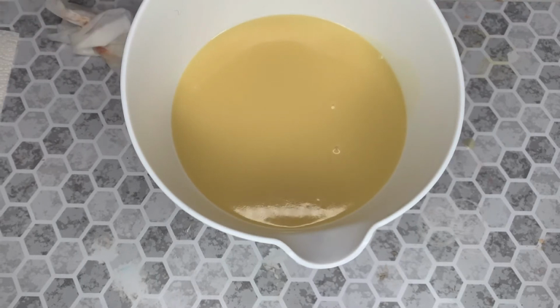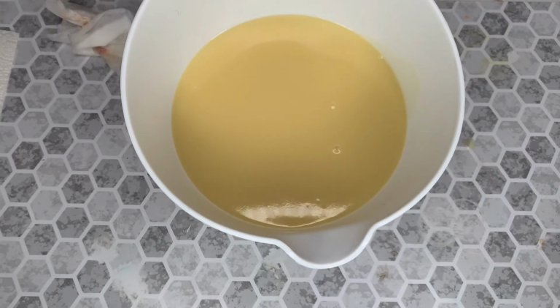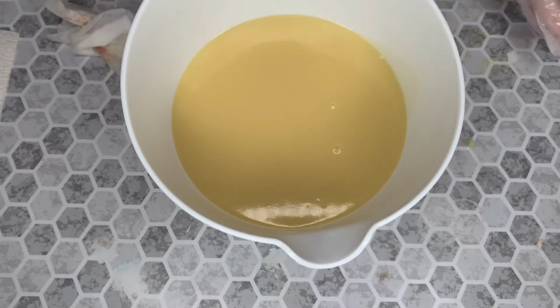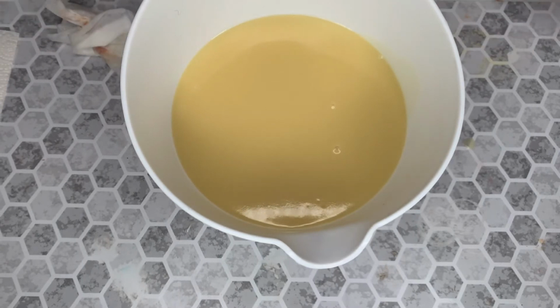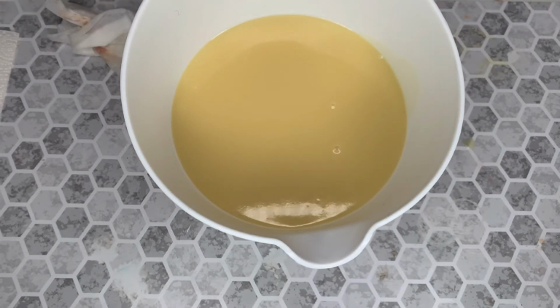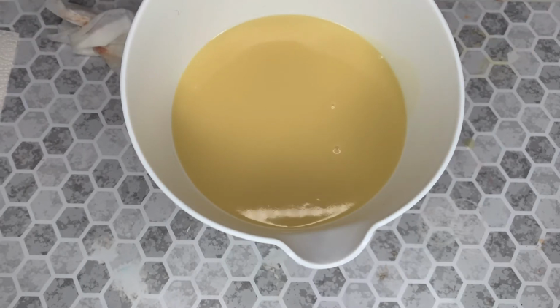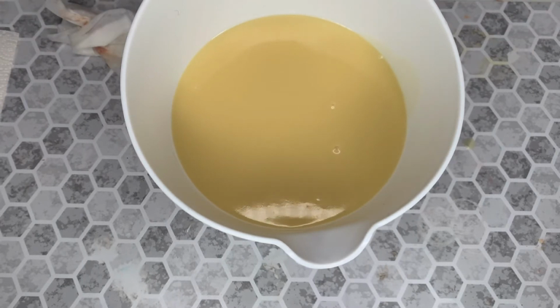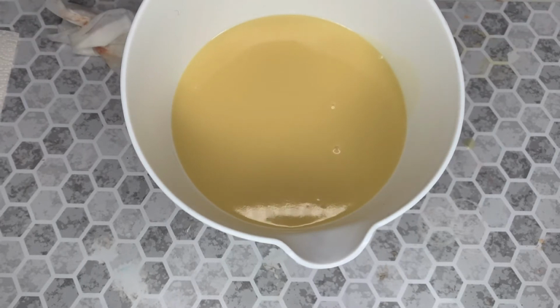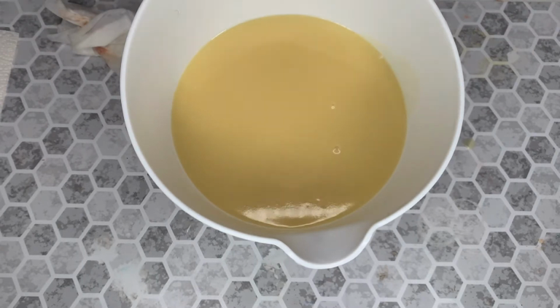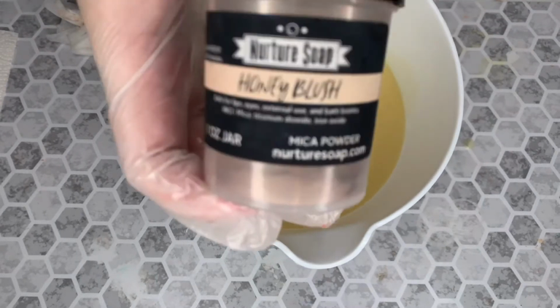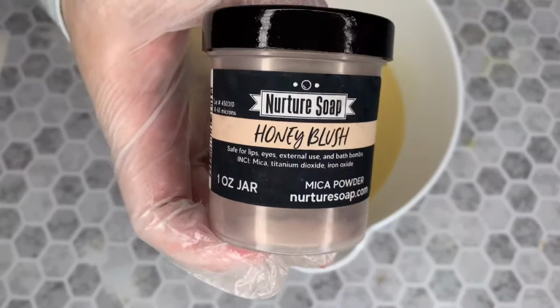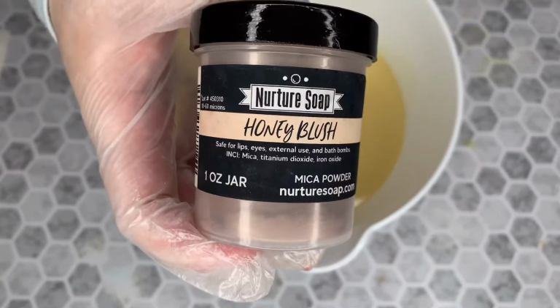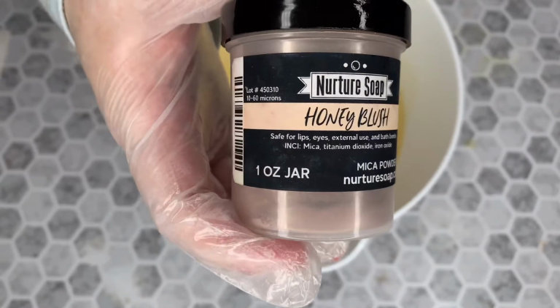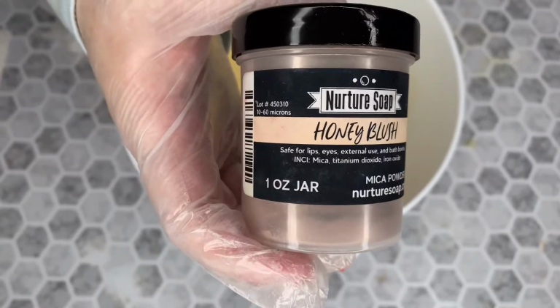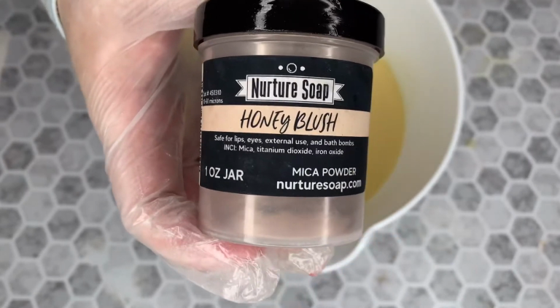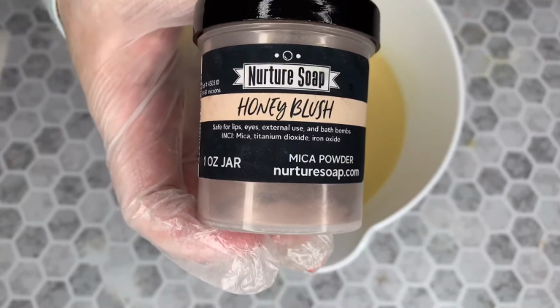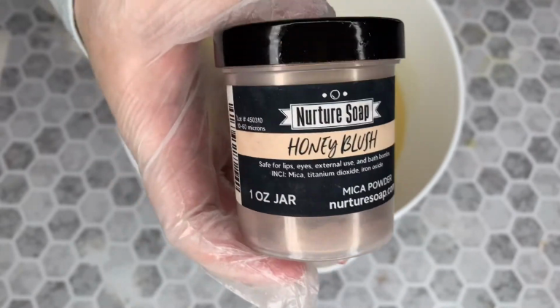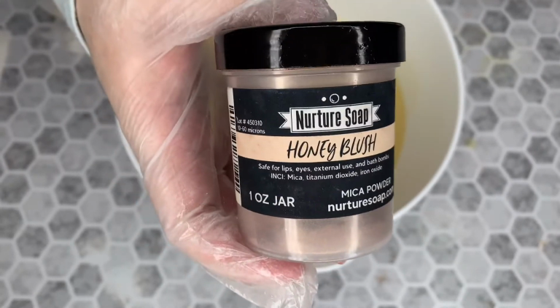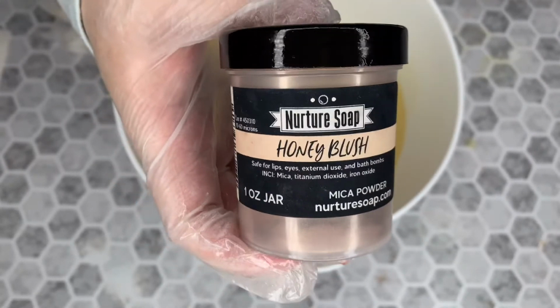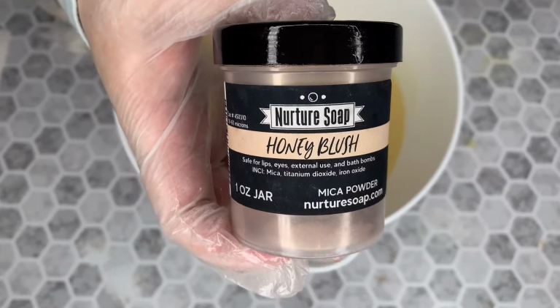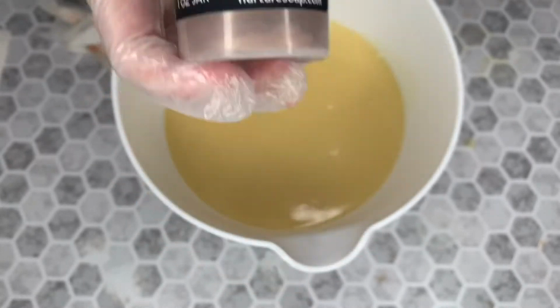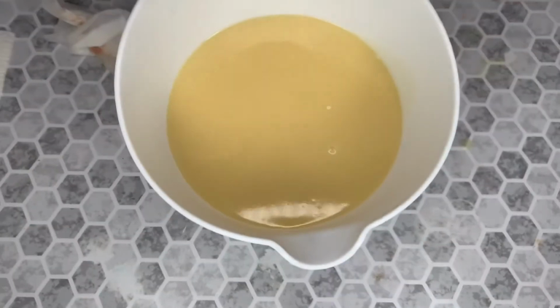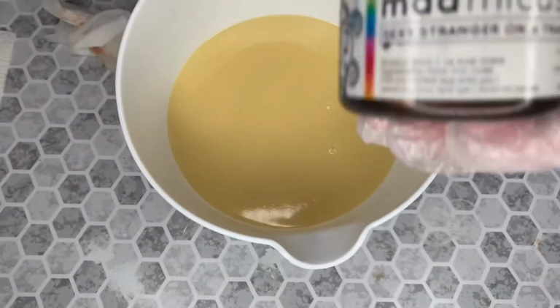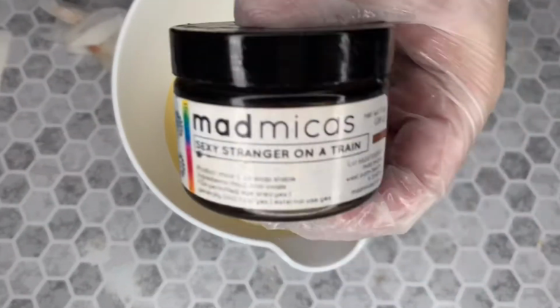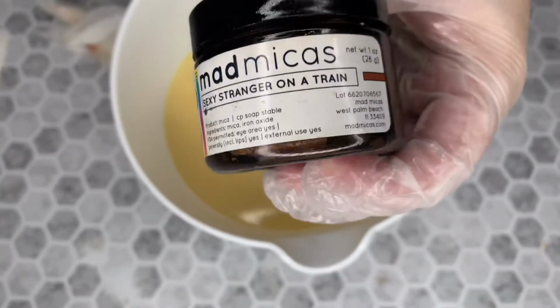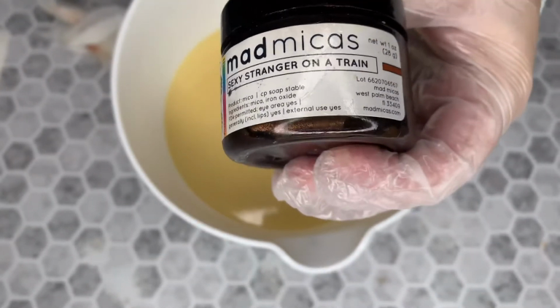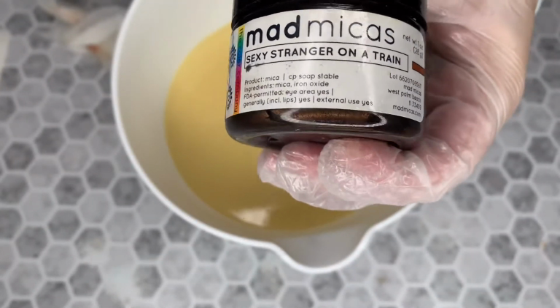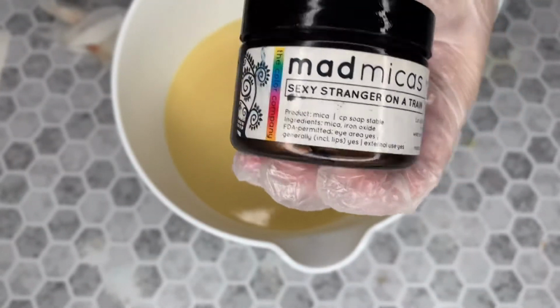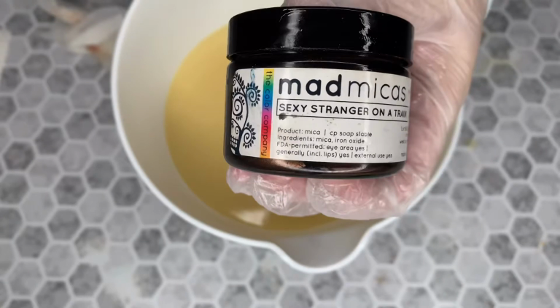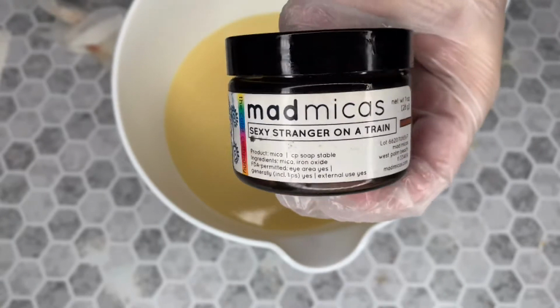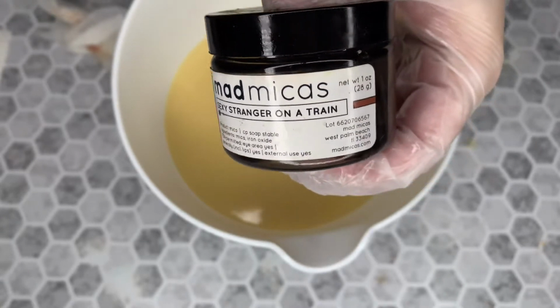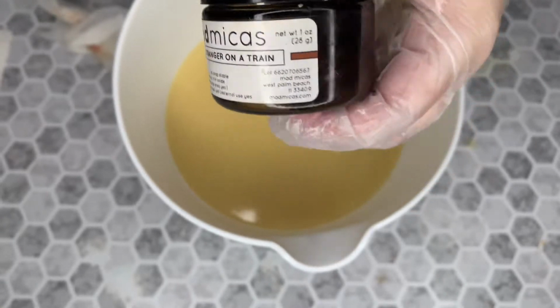And I will make the crust. Today we will be using only two colors. It will be Honey Blush from Nurture Soap, and Madden Micah's Sexy Stranger on a Train.